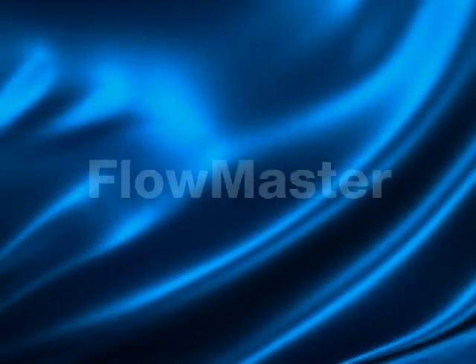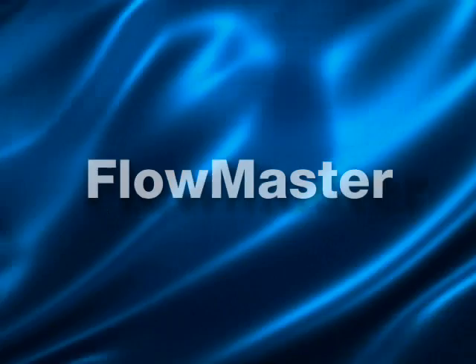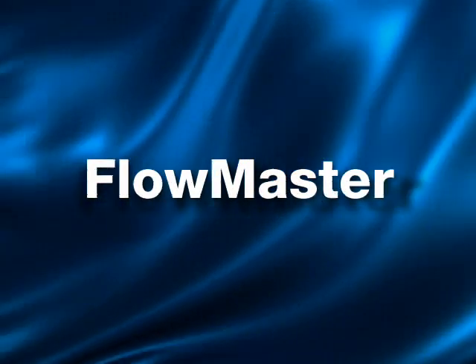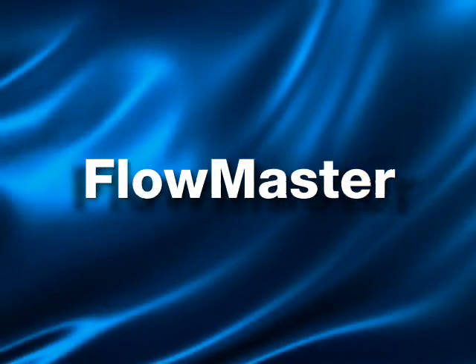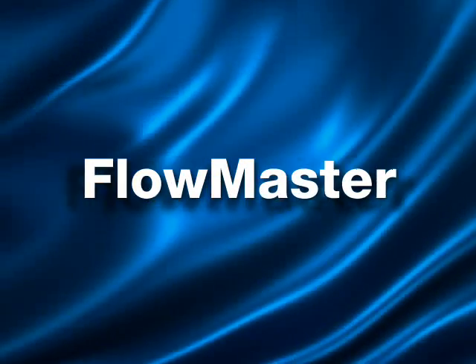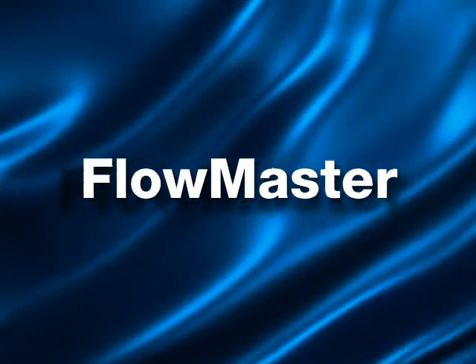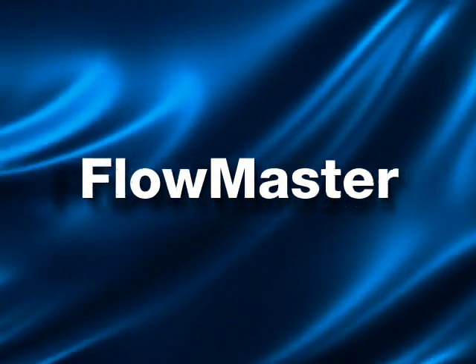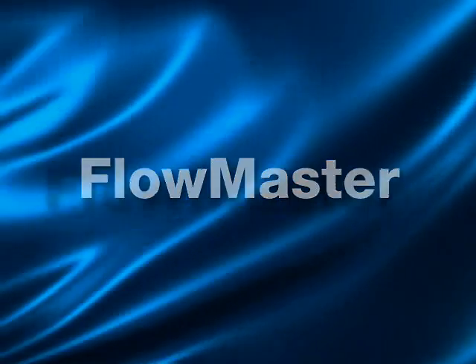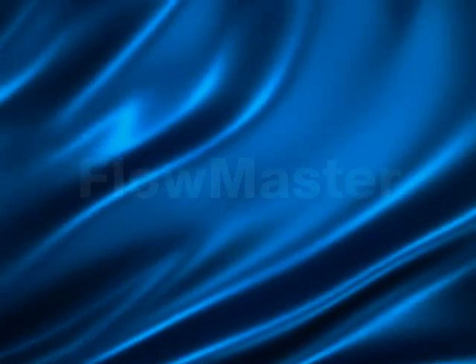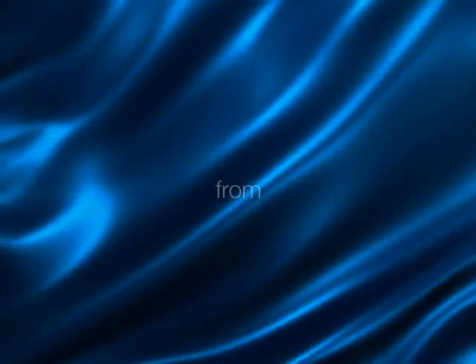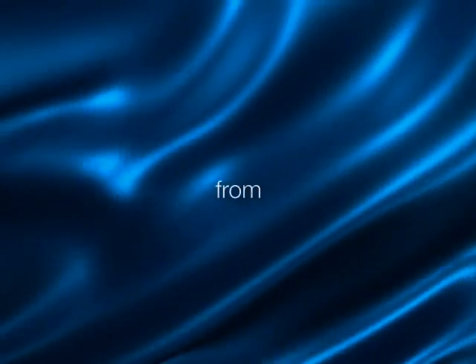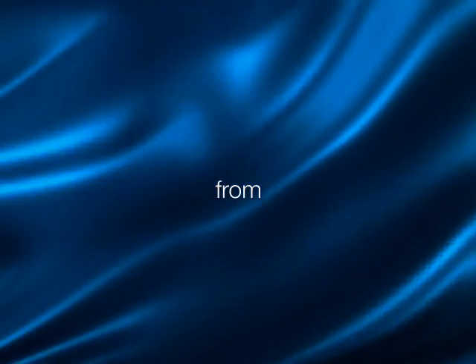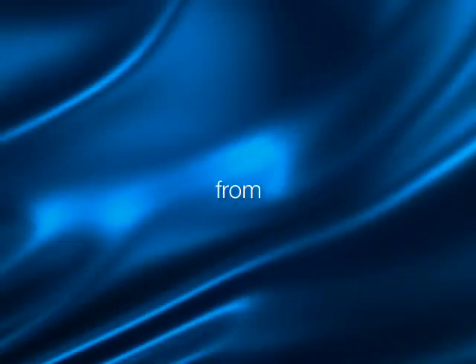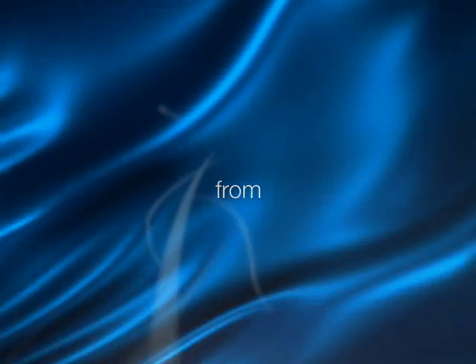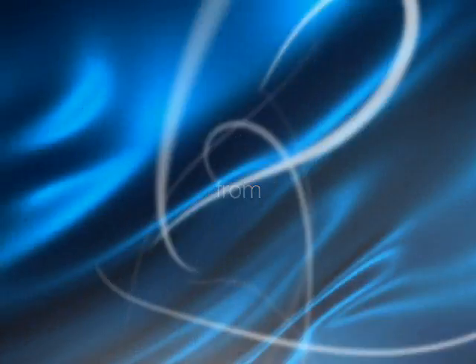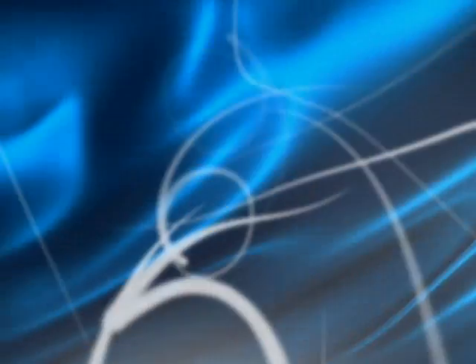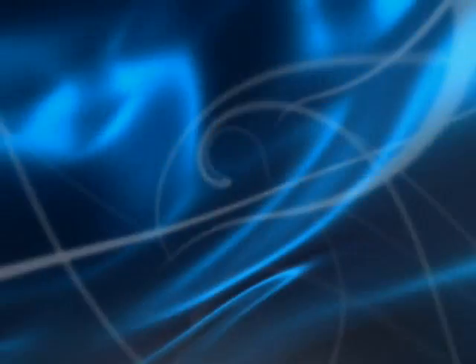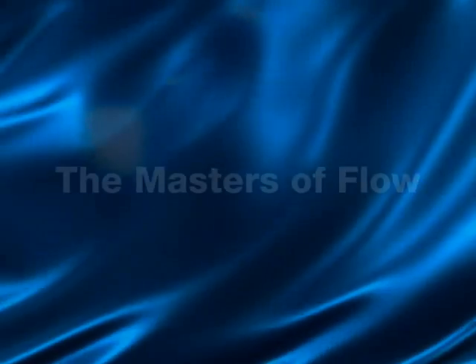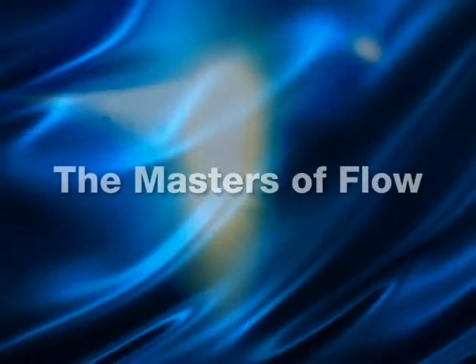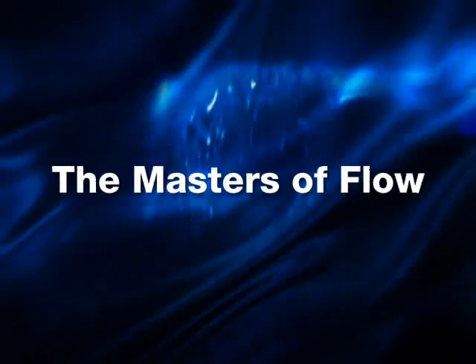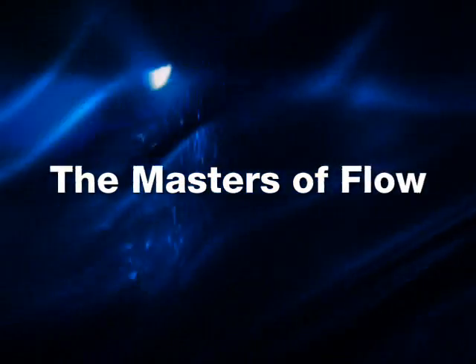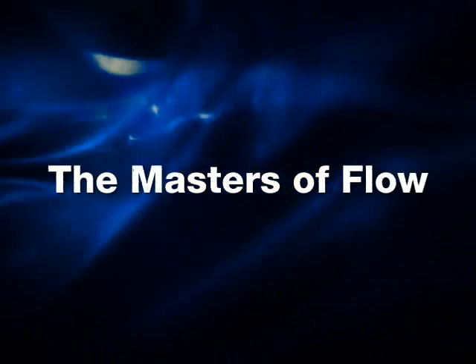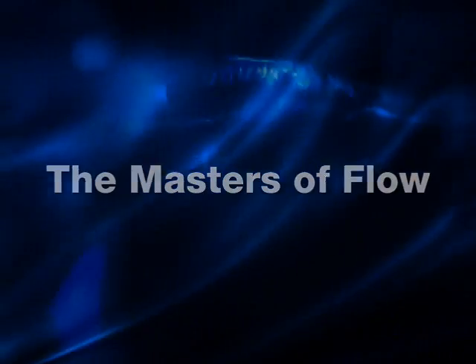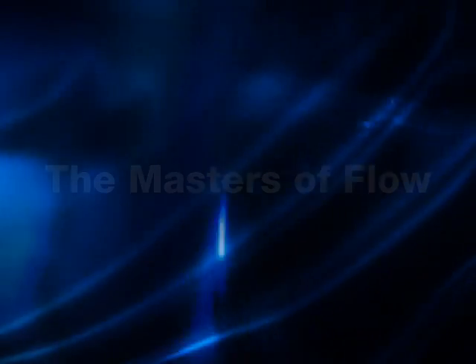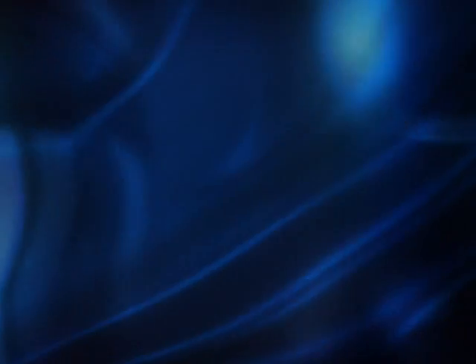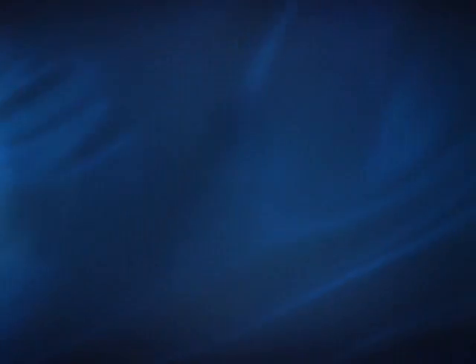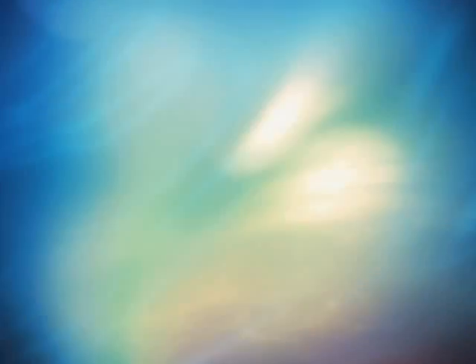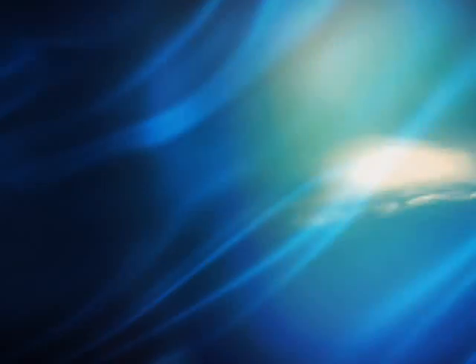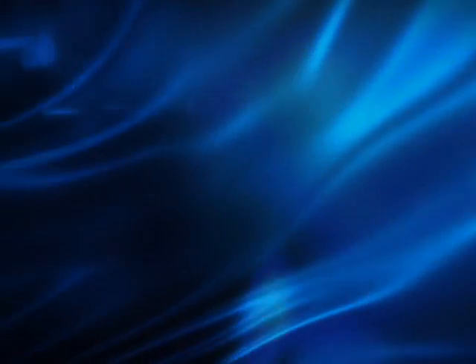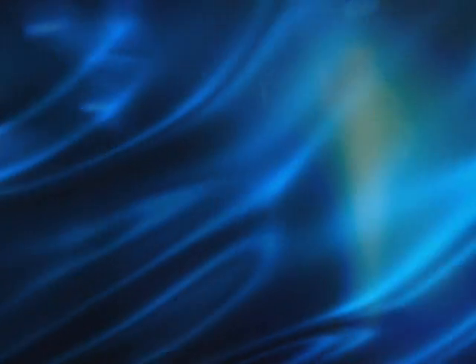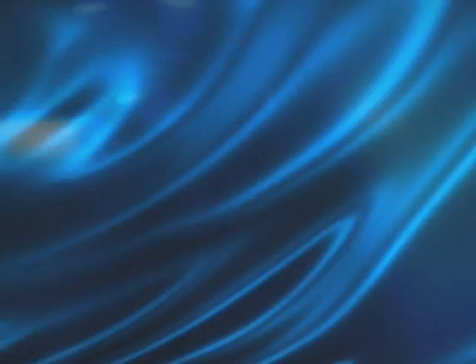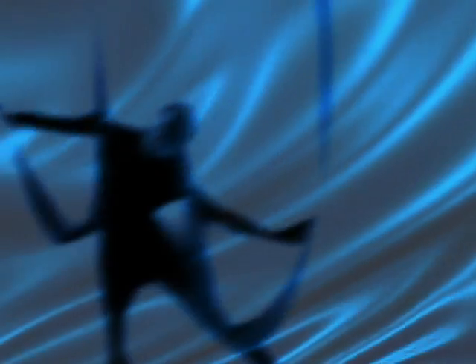Welcome to the ABB Flowmaster flow tutorials. ABB has spent decades building a solid, in-depth understanding of all your flow metering needs. This unrivalled flow metering knowledge brings you the outstanding new Flowmaster family.